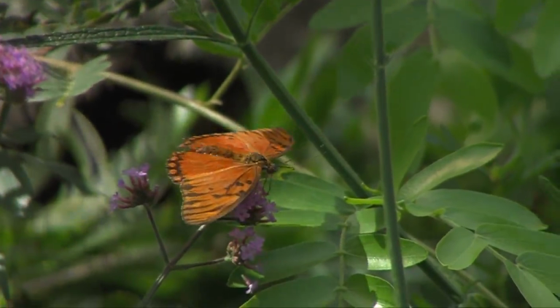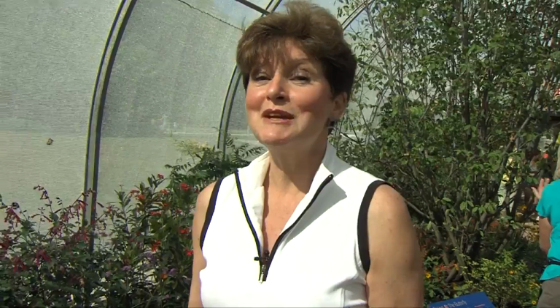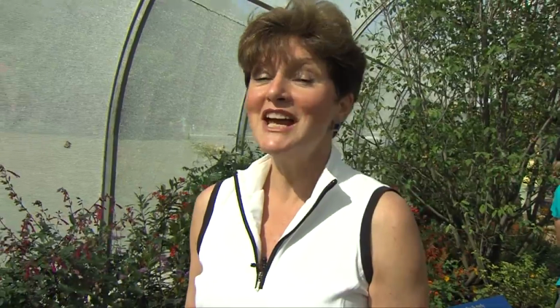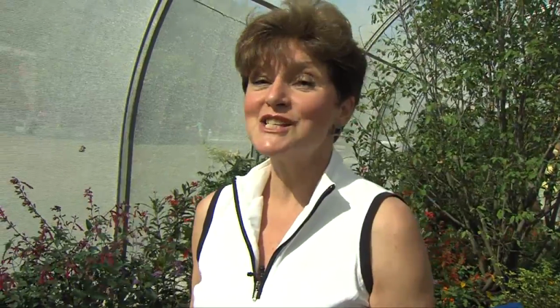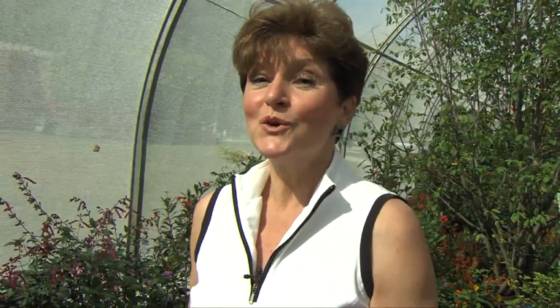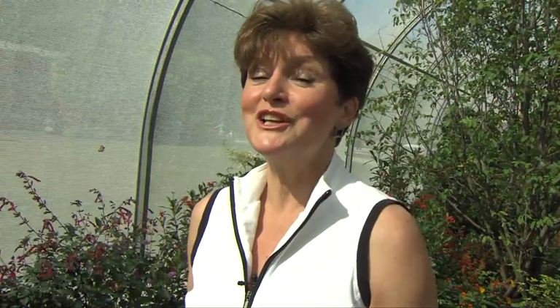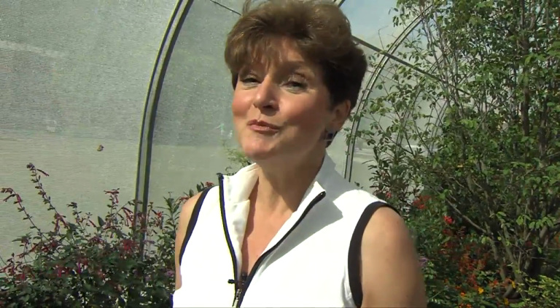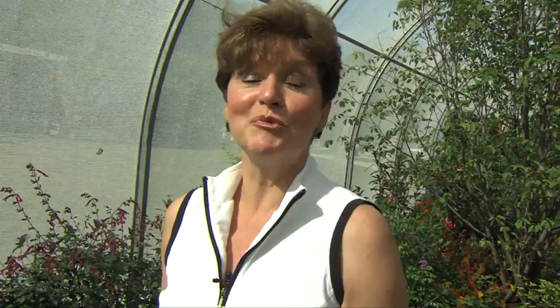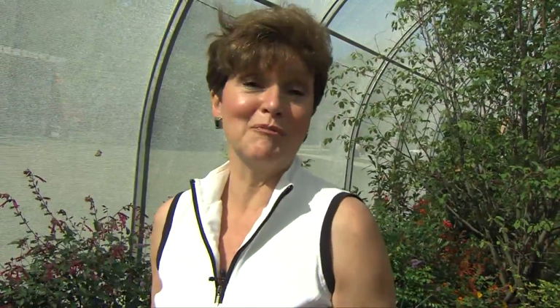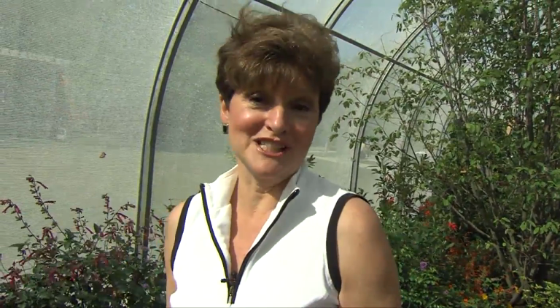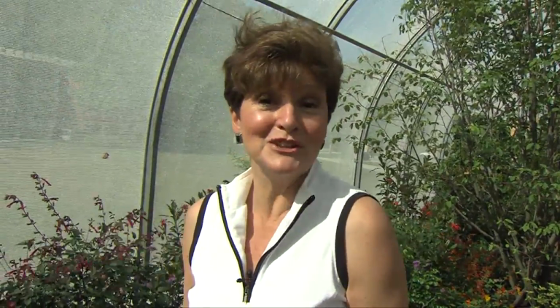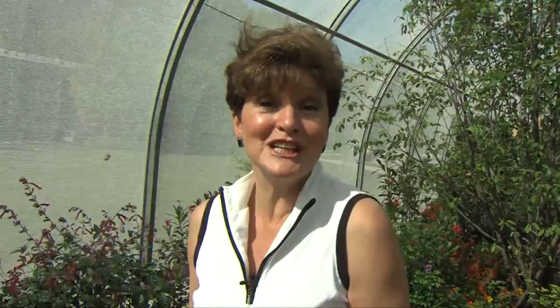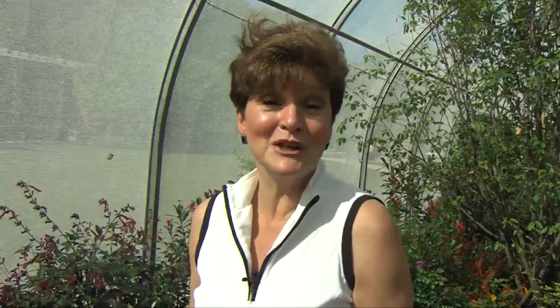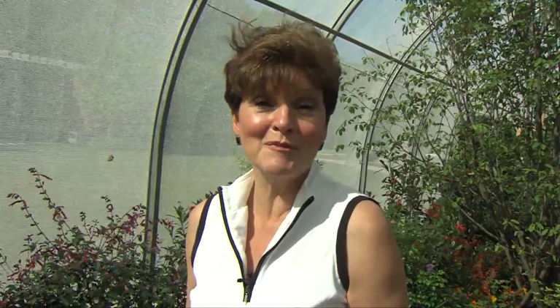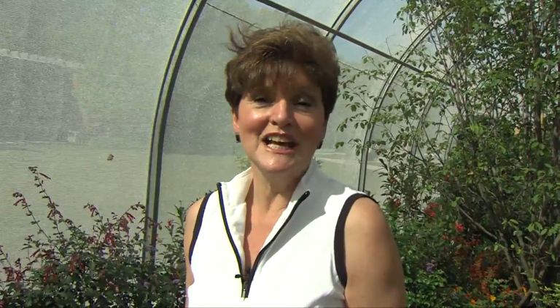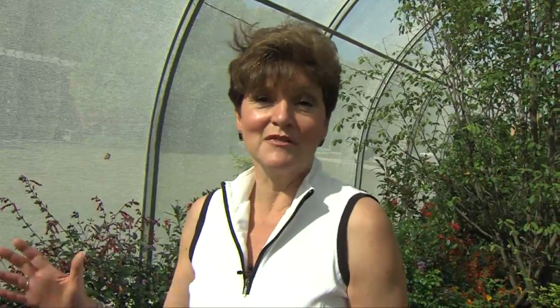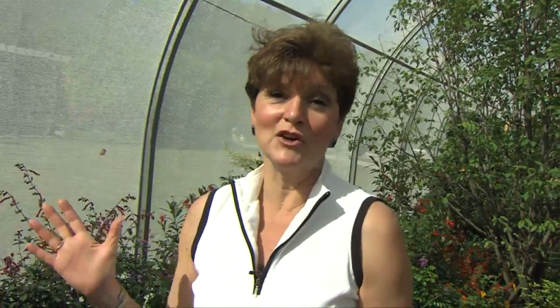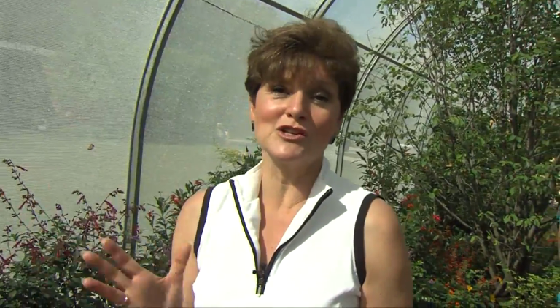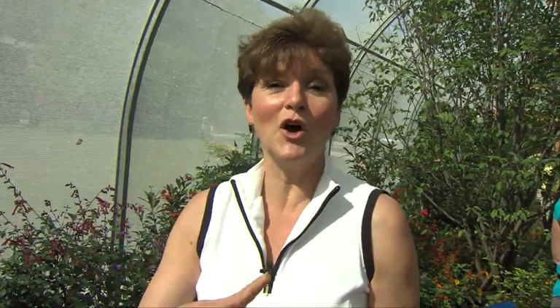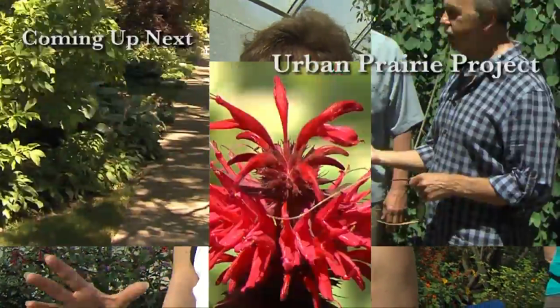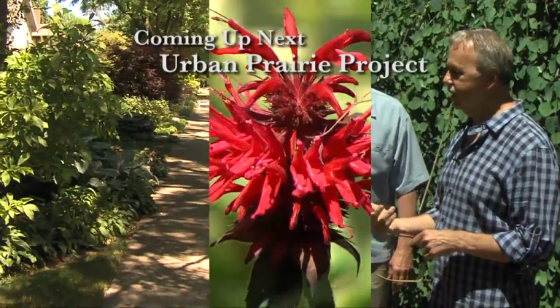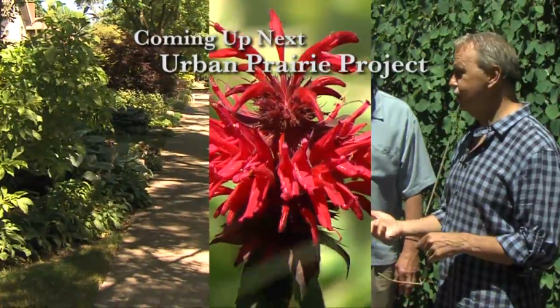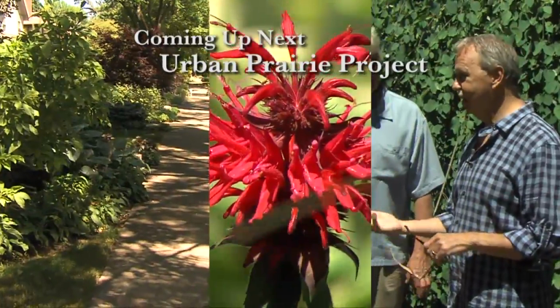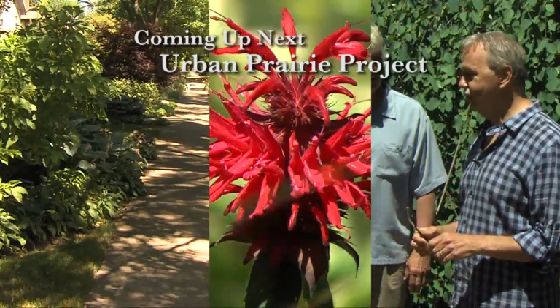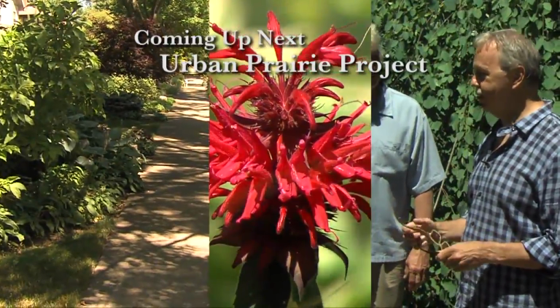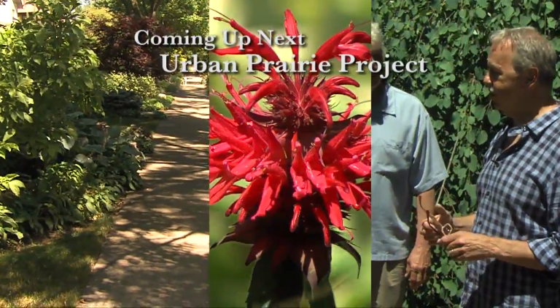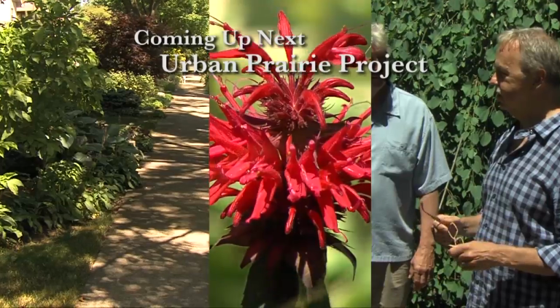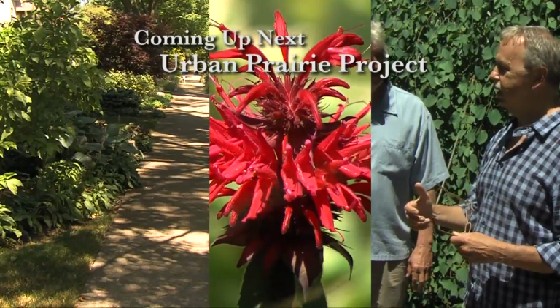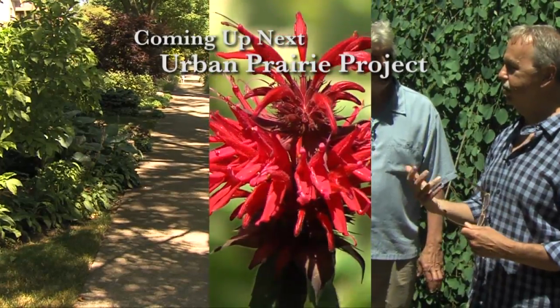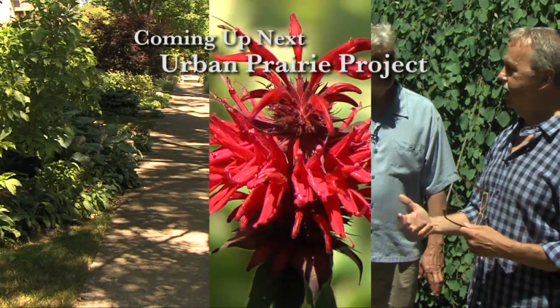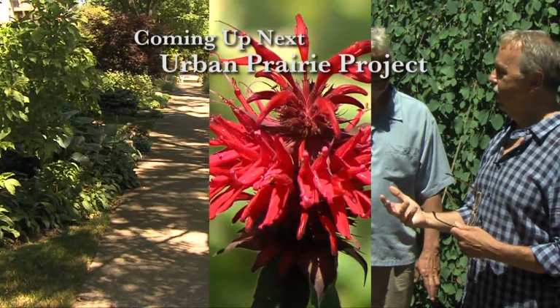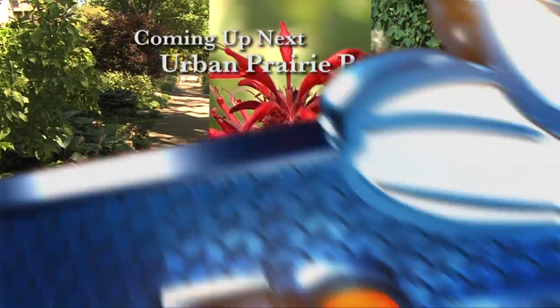Coming up next, we're going to the Urban Prairie Project, where you'll see three families that have let their gardens all merge together and flow together with beautiful plants that are native to our prairies.